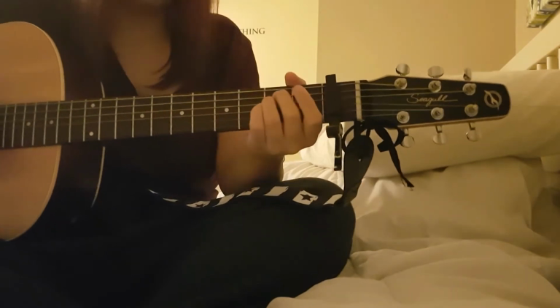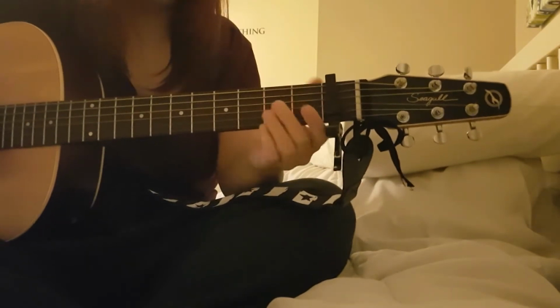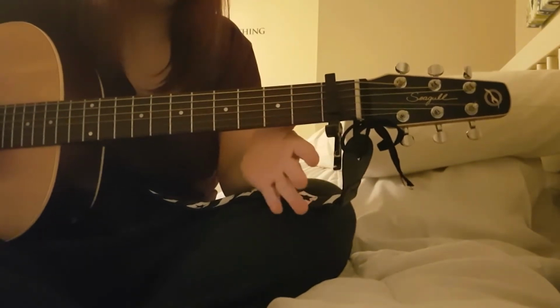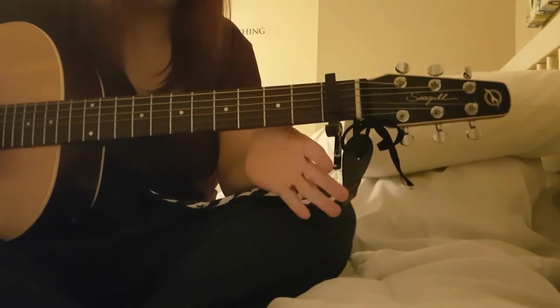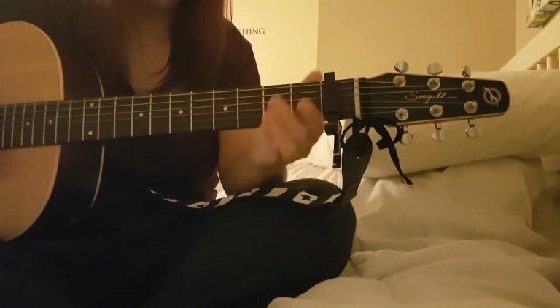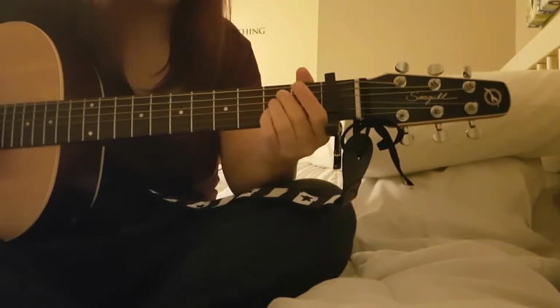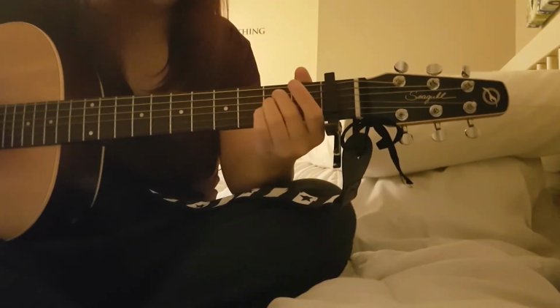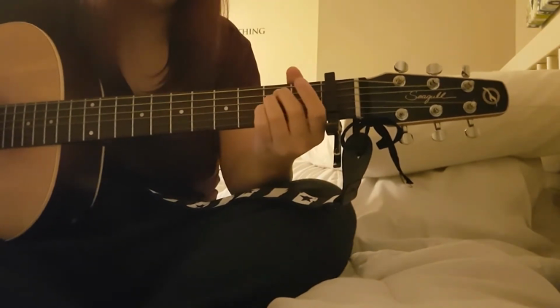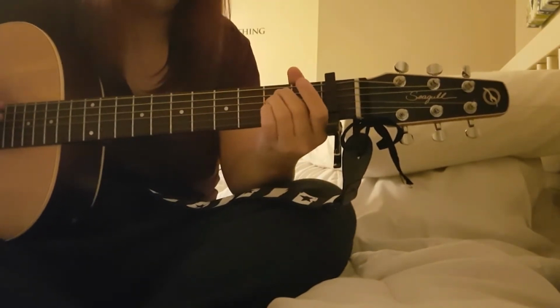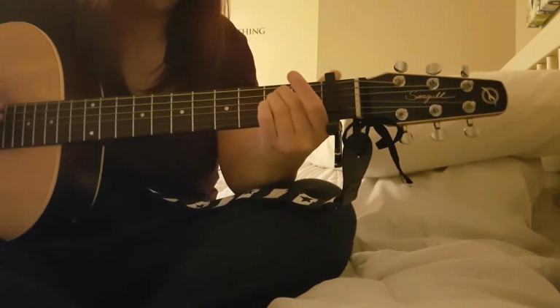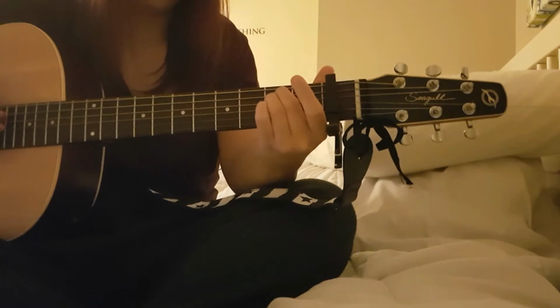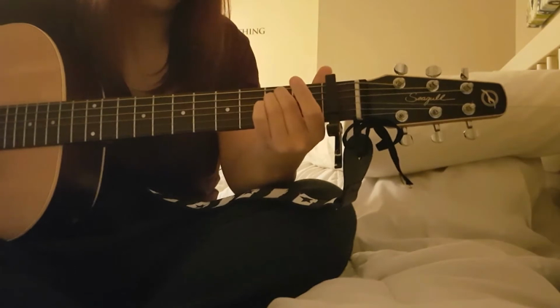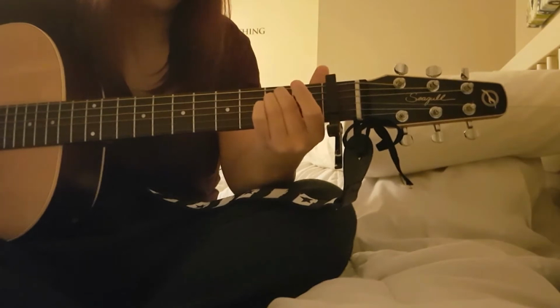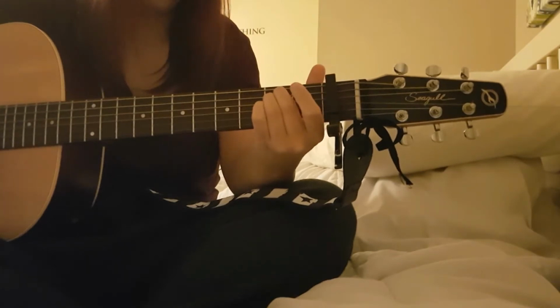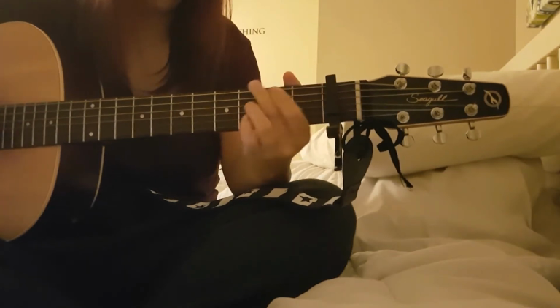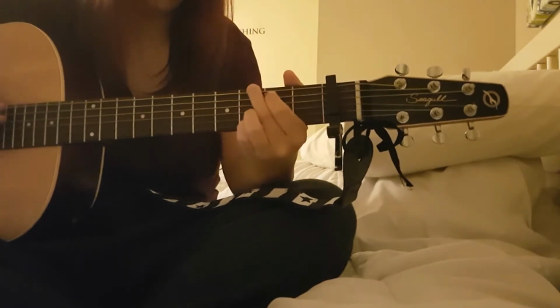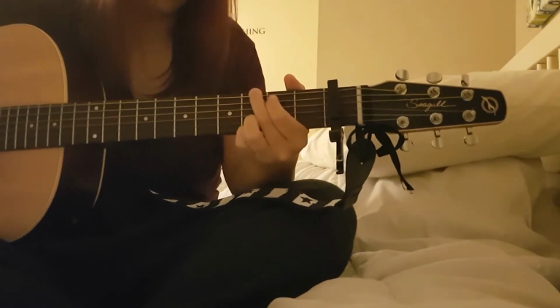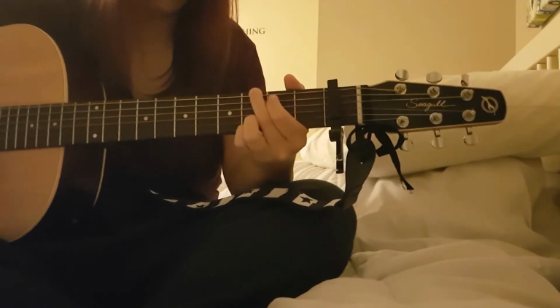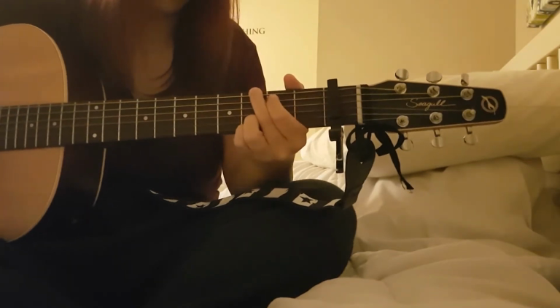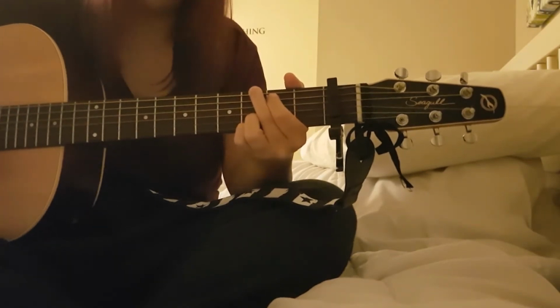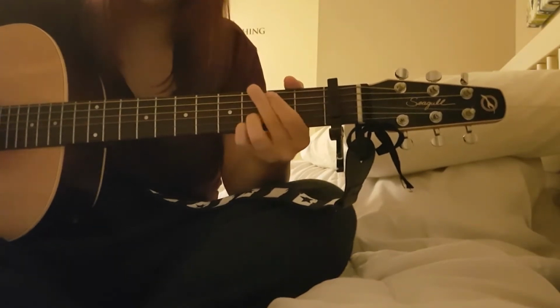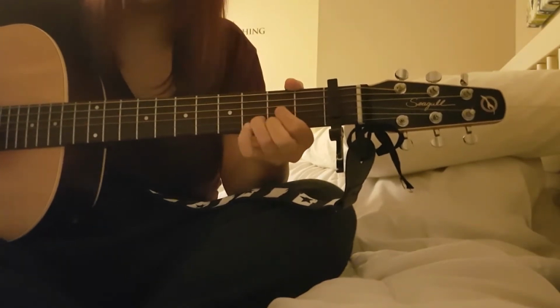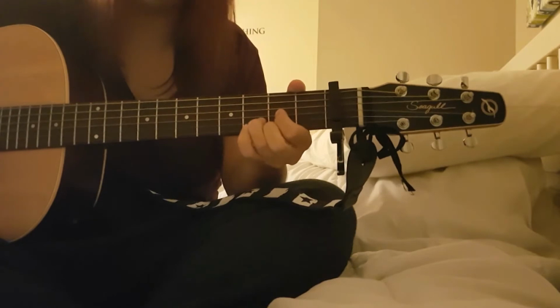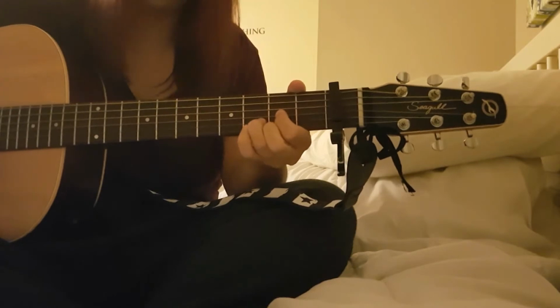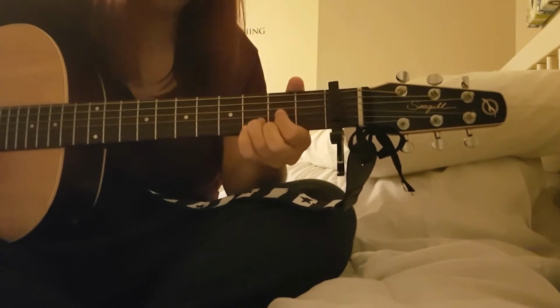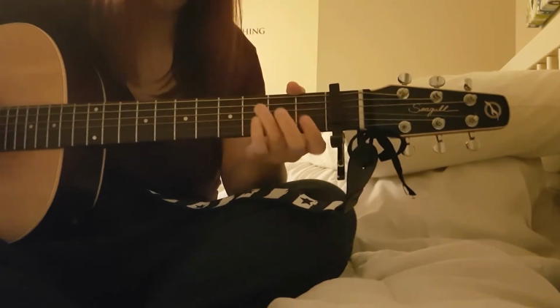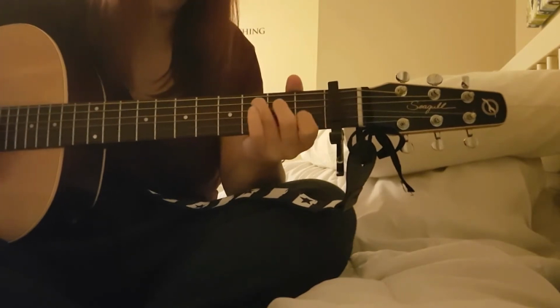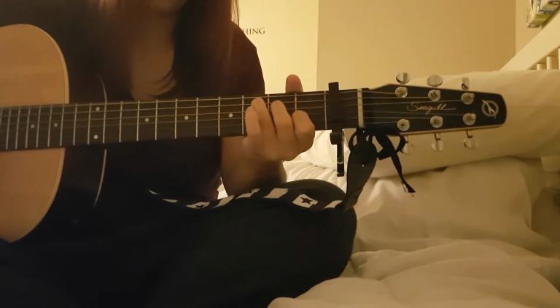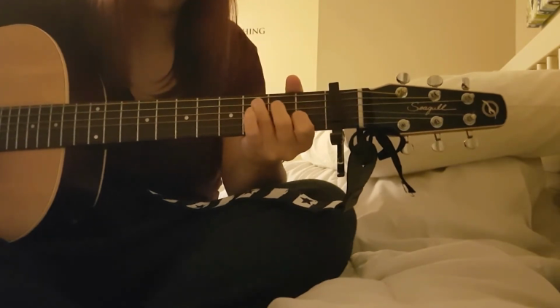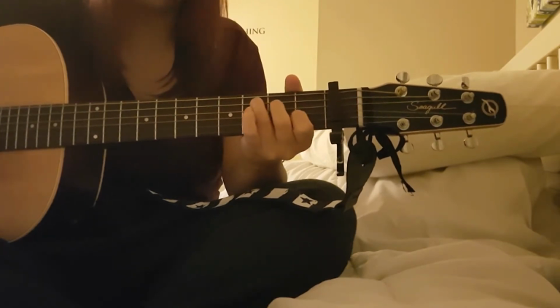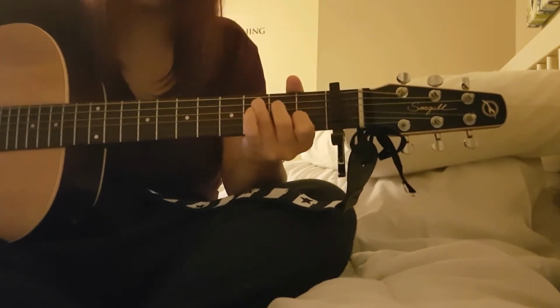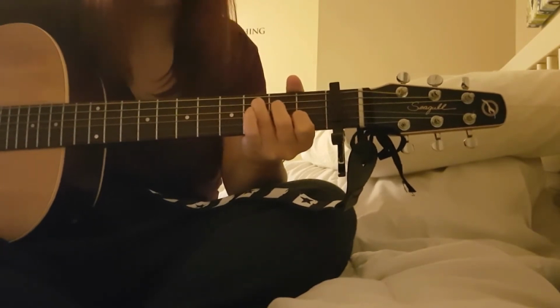Starting with the verse and bridge part: it starts on an E minor, then G, then it goes to a D, then C, and you repeat that all over.